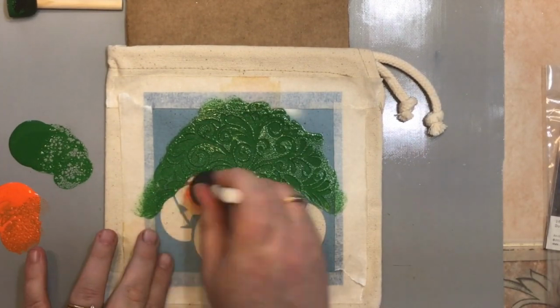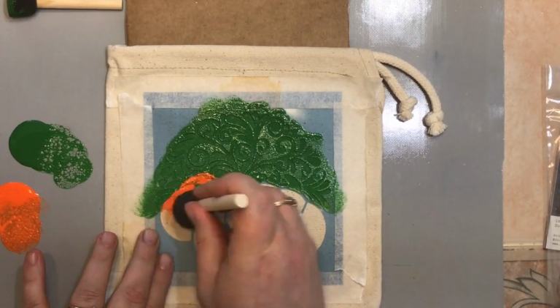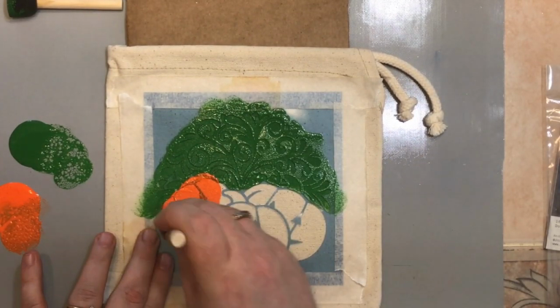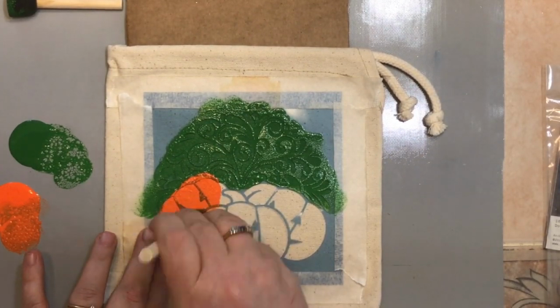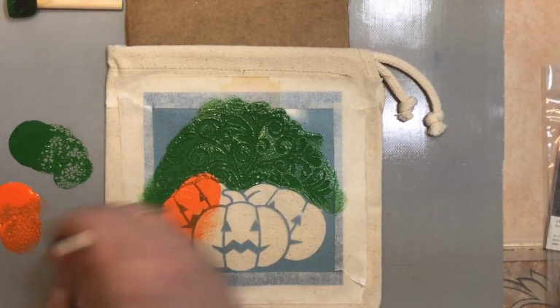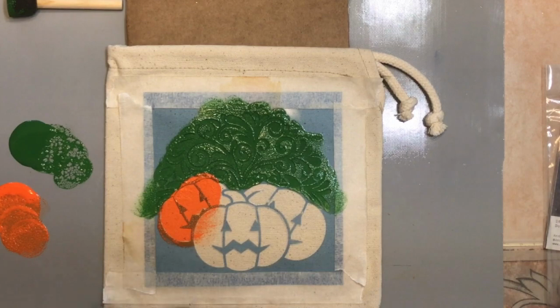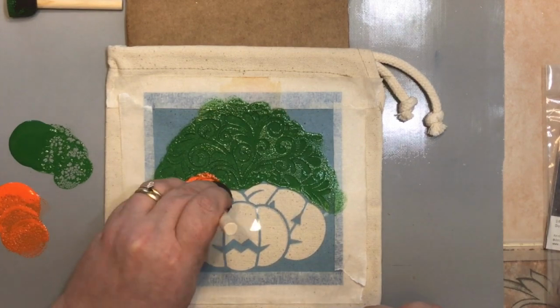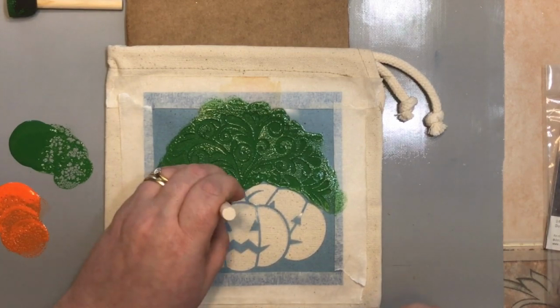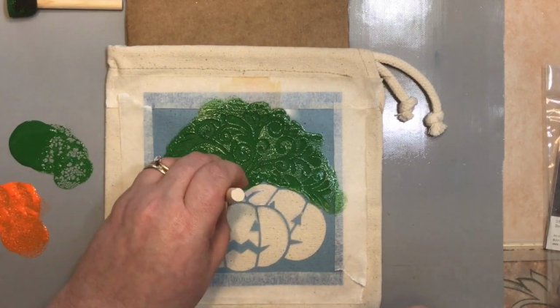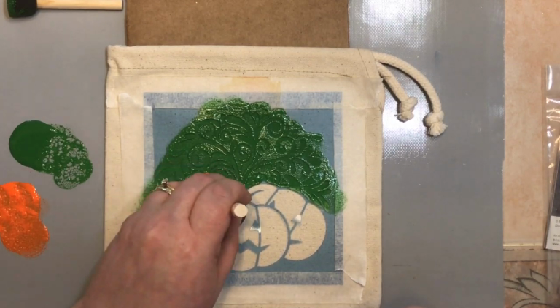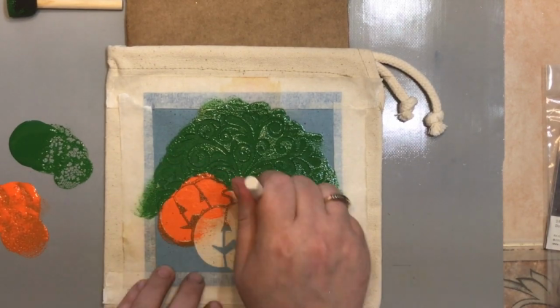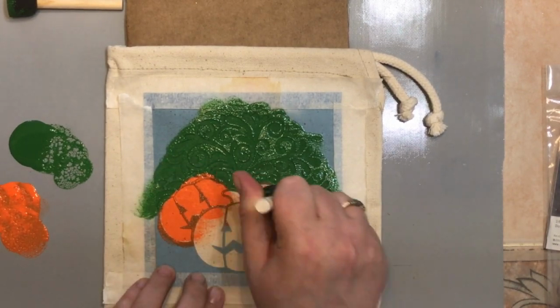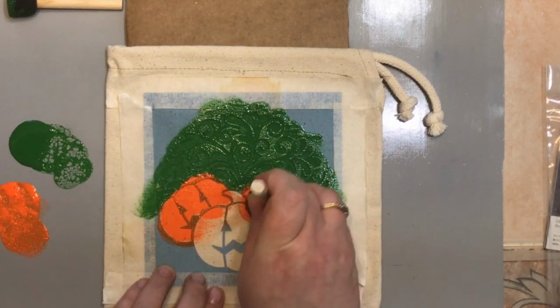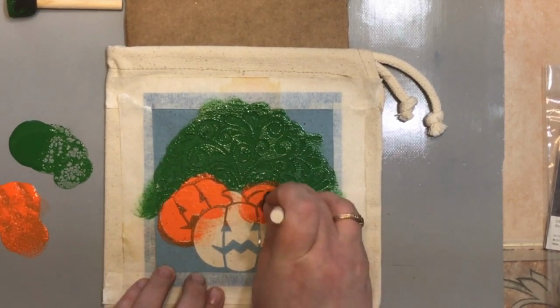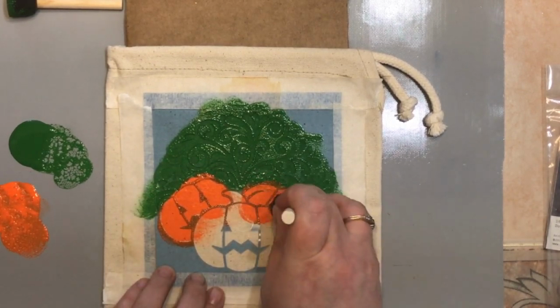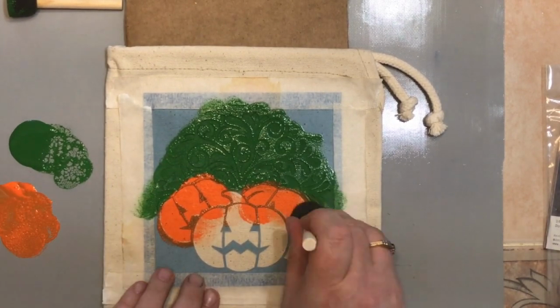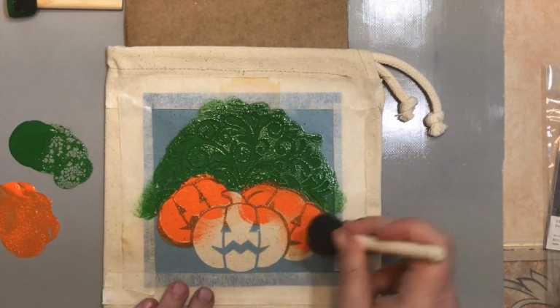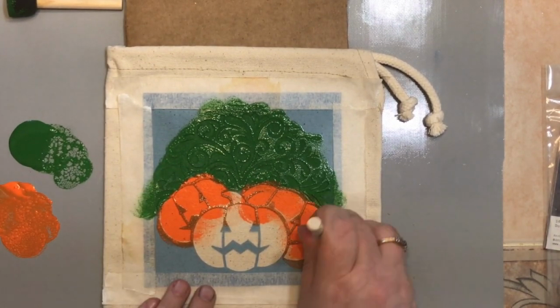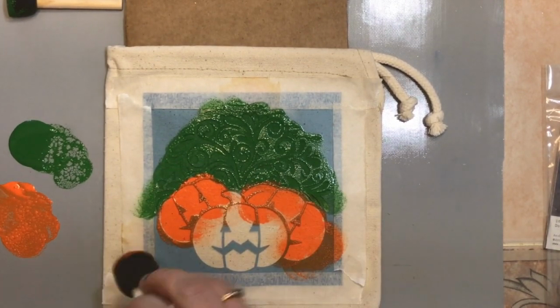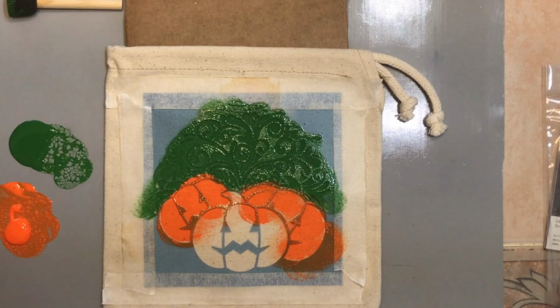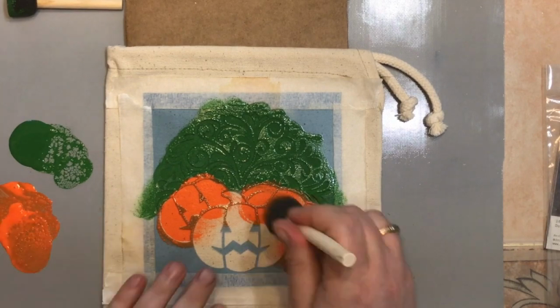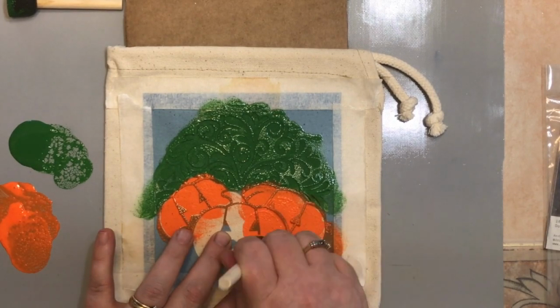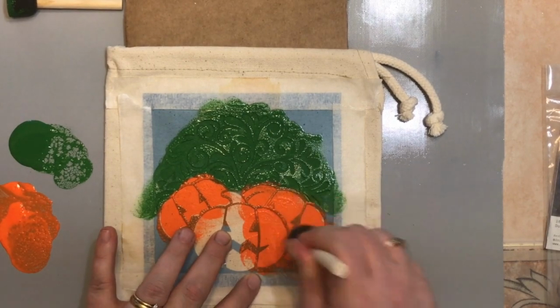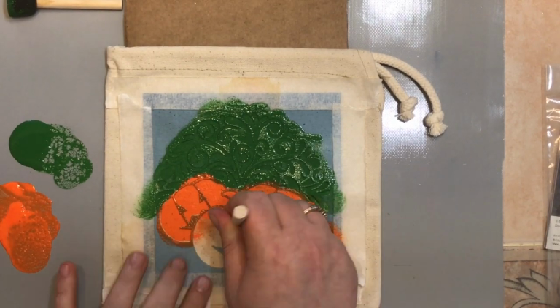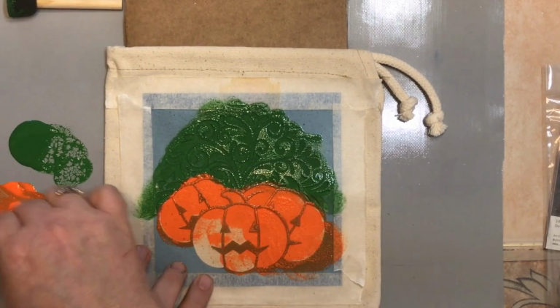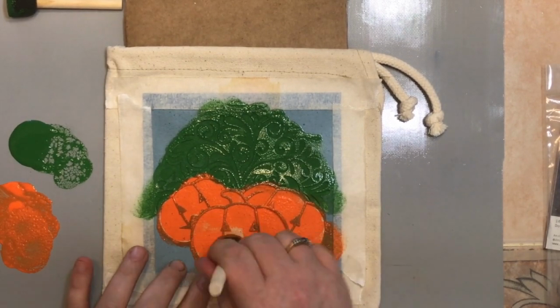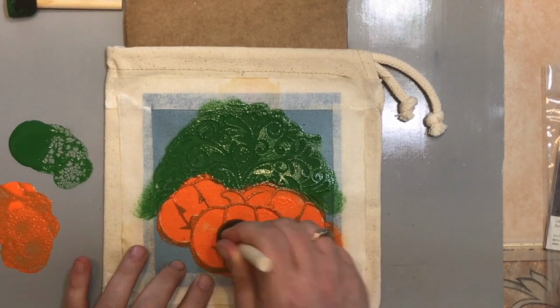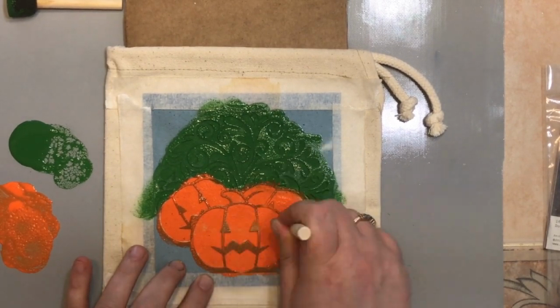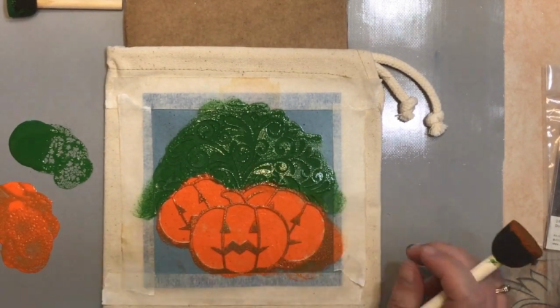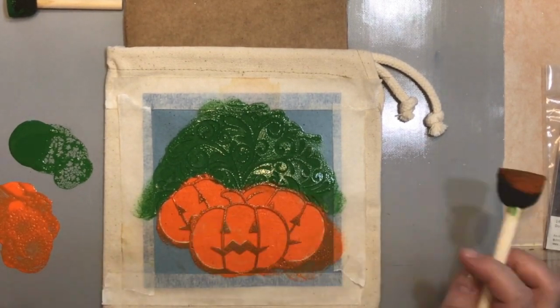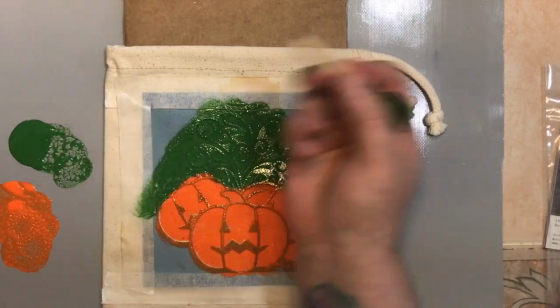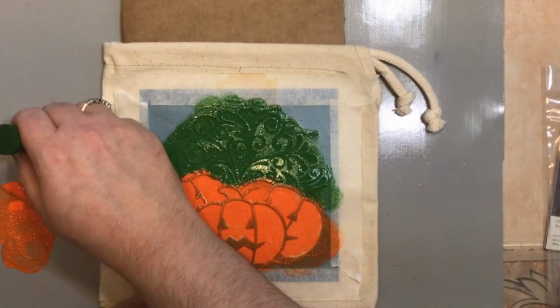As I was painting the pumpkins, I was trying to avoid painting the stem of the center pumpkin orange. I decided I could just come back lightly with green using the end of my paint brush to cover that in.